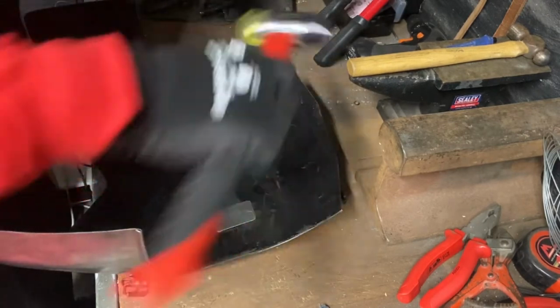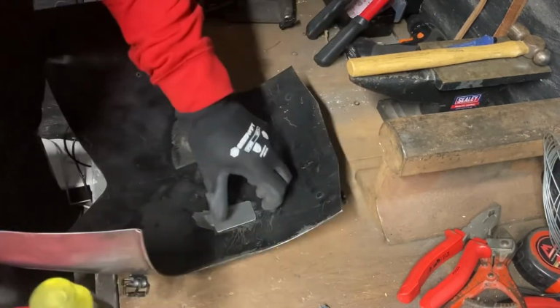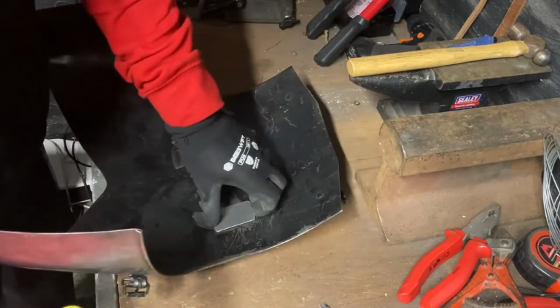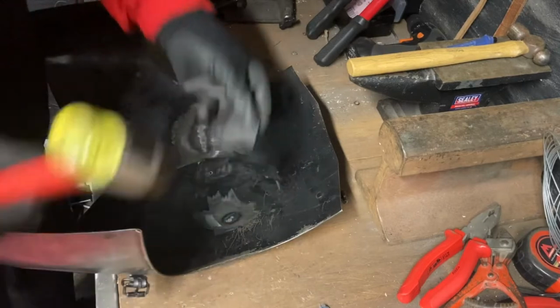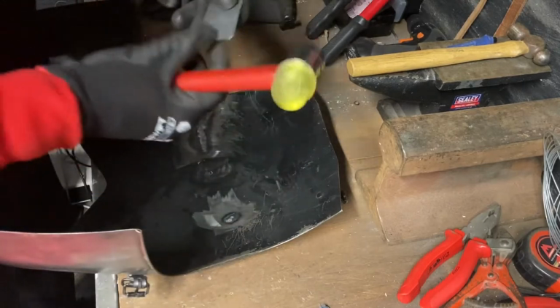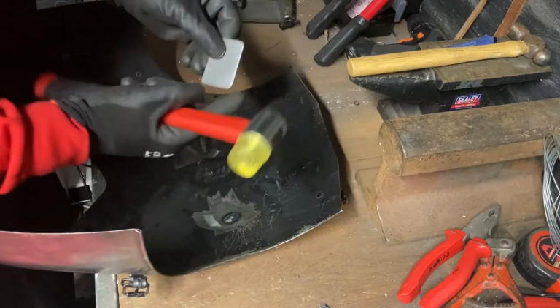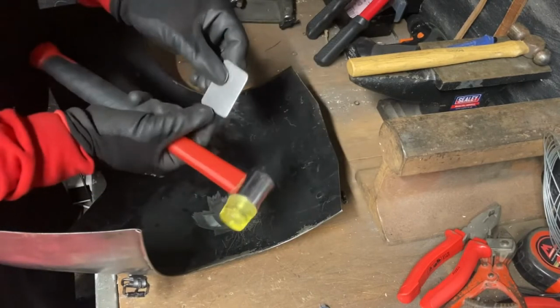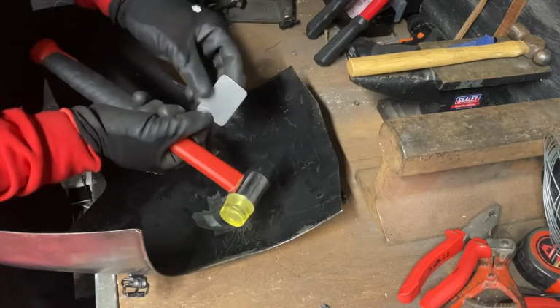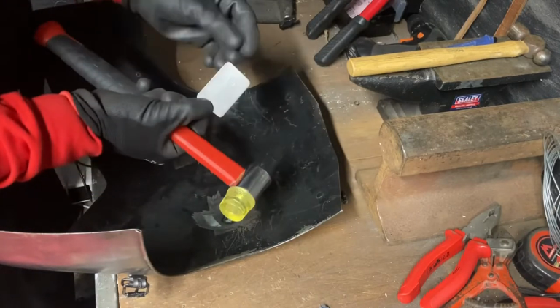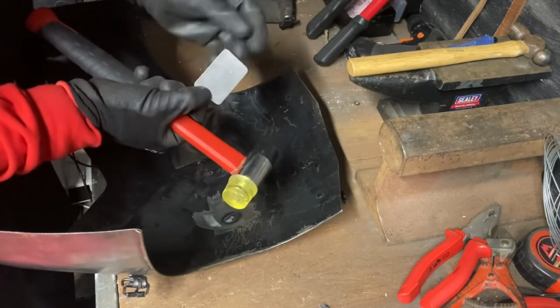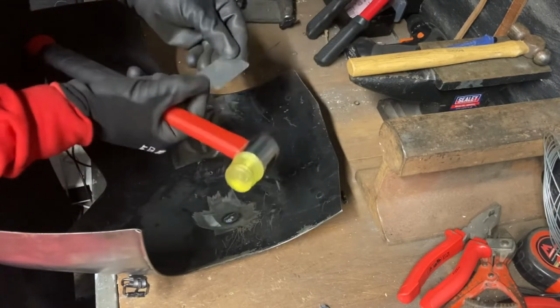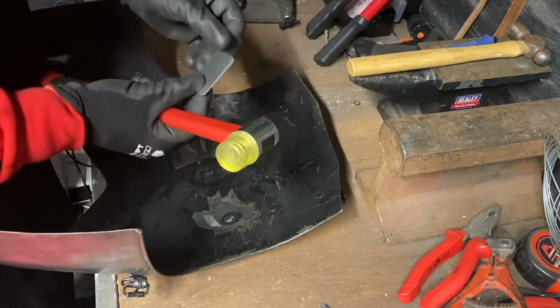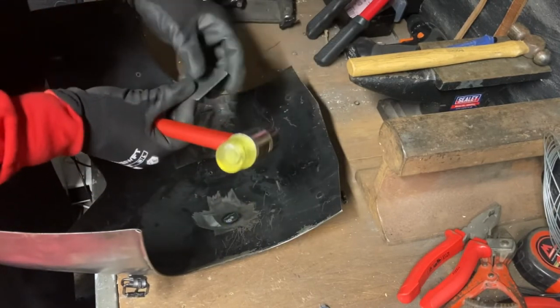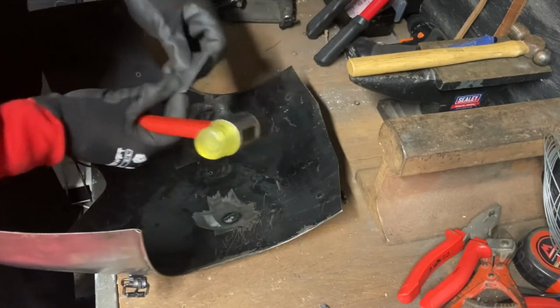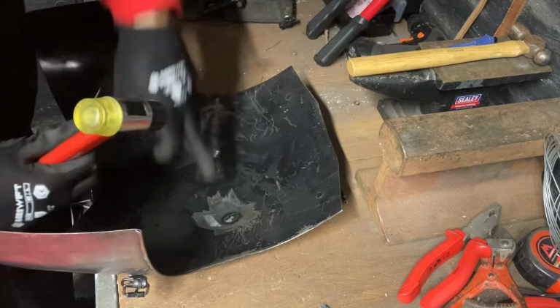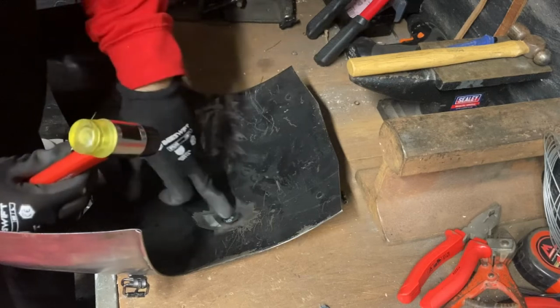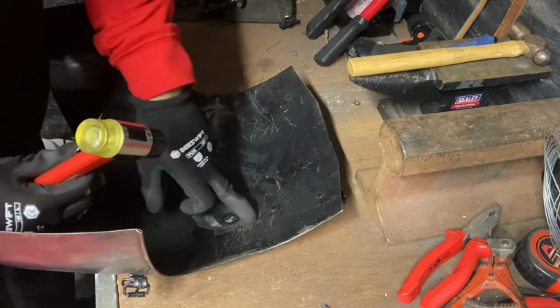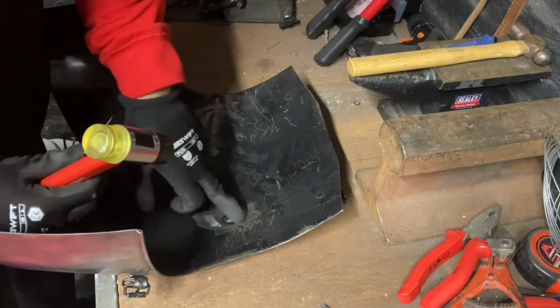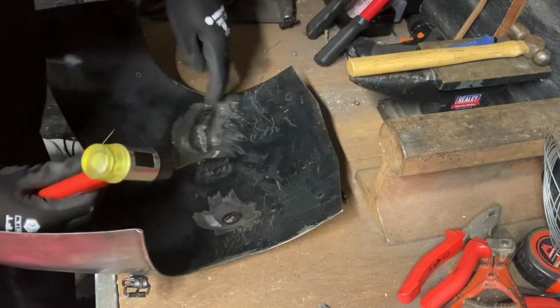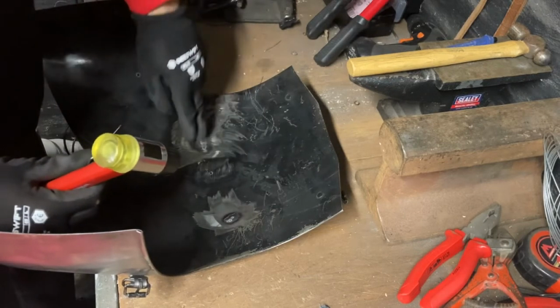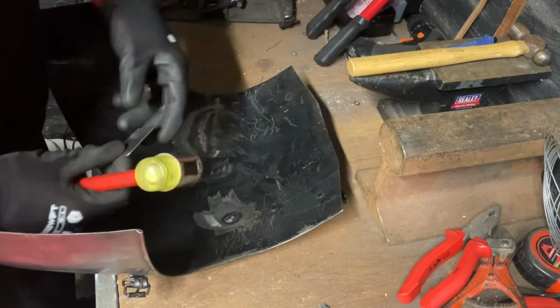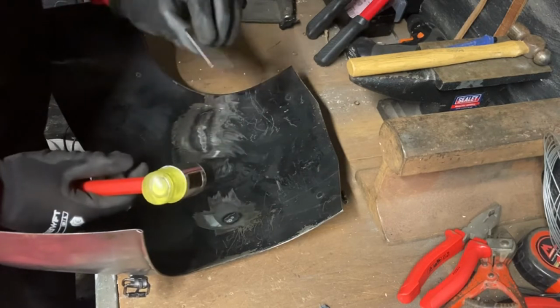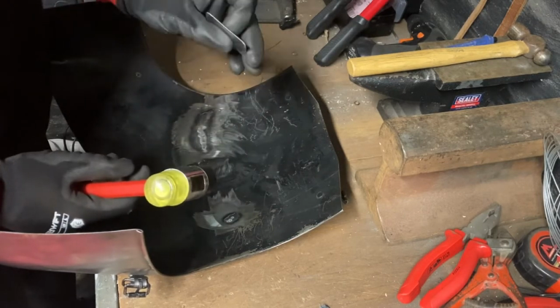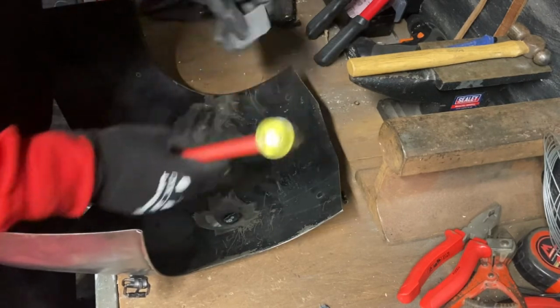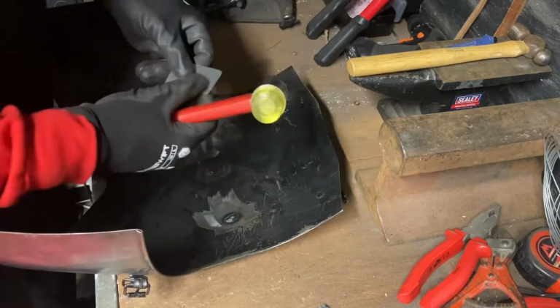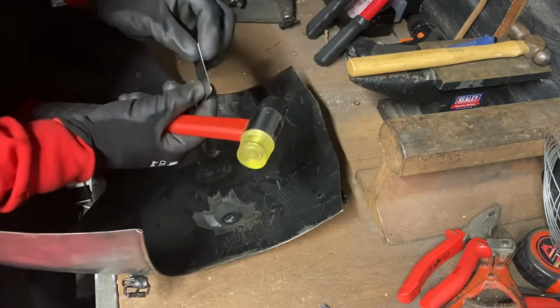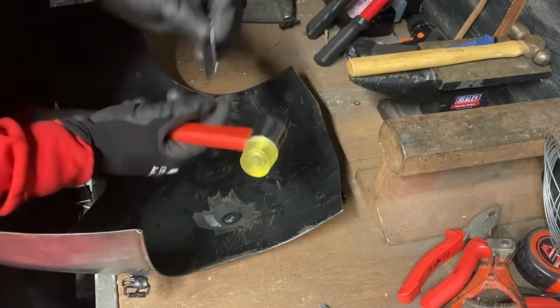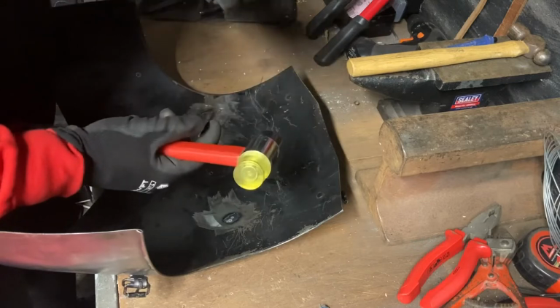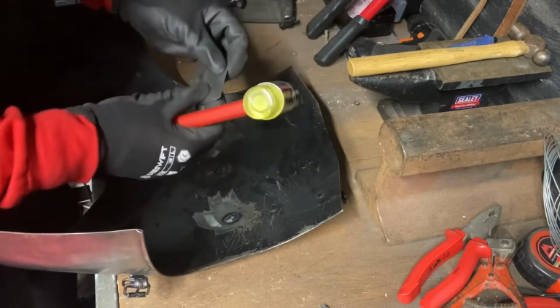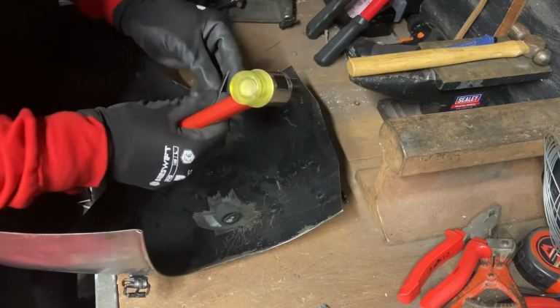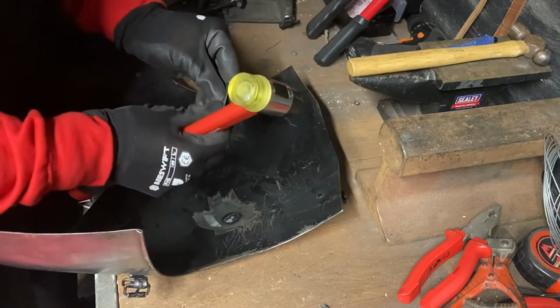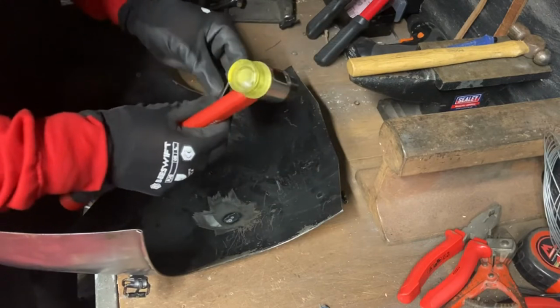So now what we've done is we've cut the pieces of stainless and we've rounded the edges off to make them less sharp. But what we now need to do is — because there's a little bit of a complex curve in these cuirass pieces — we need to gently mould this. 304 is more malleable.